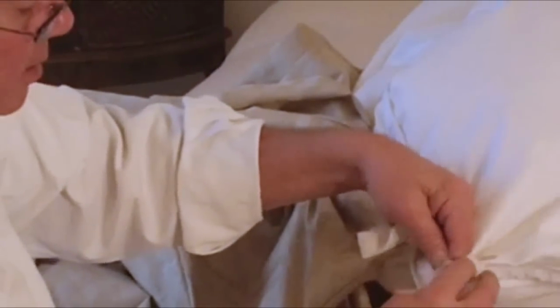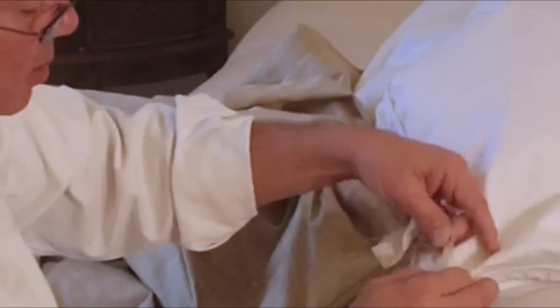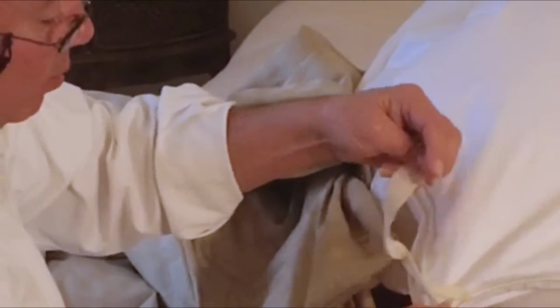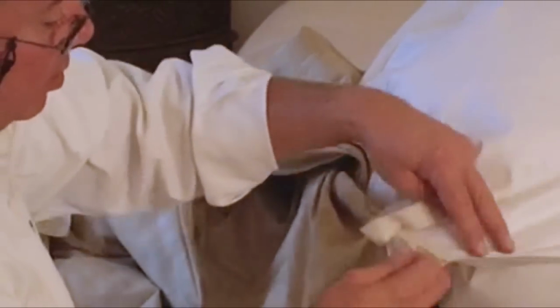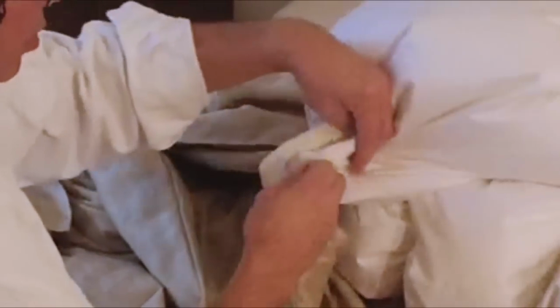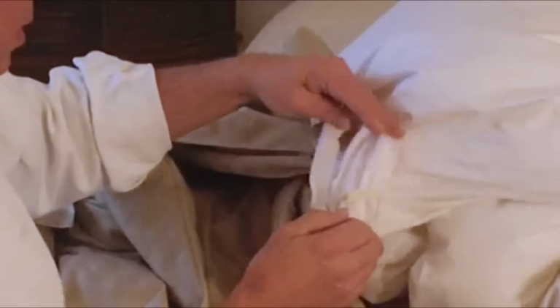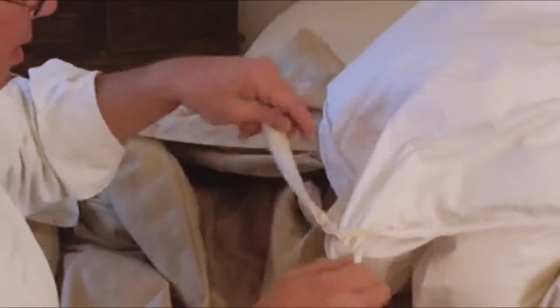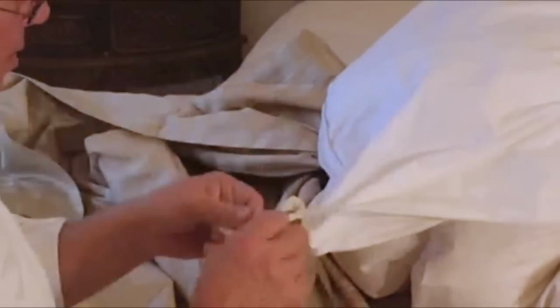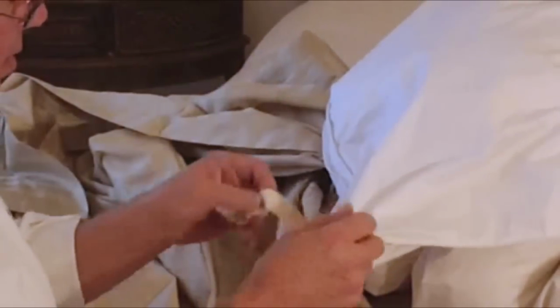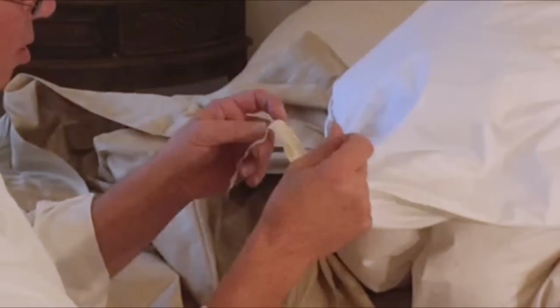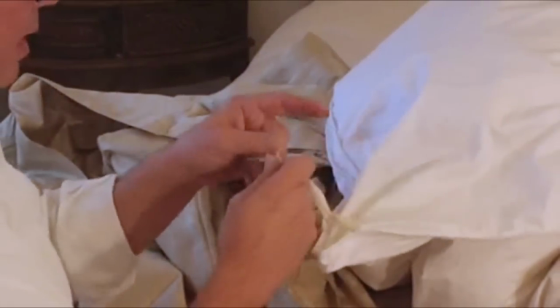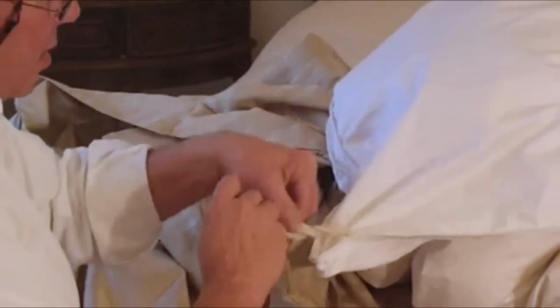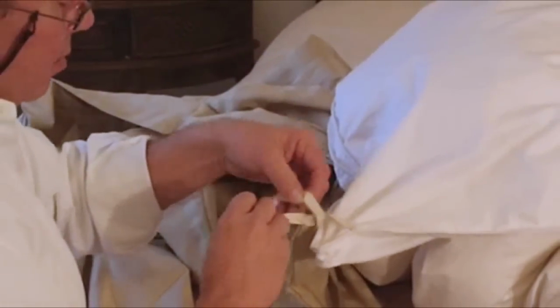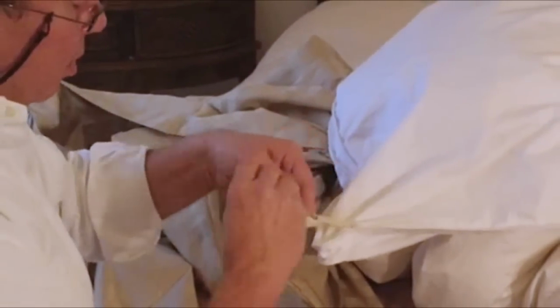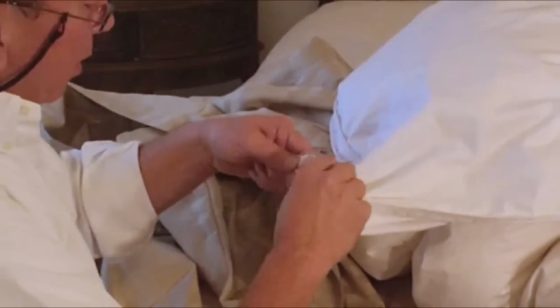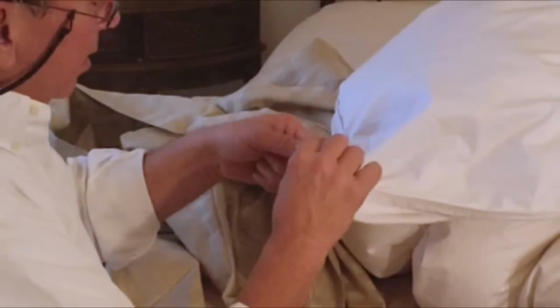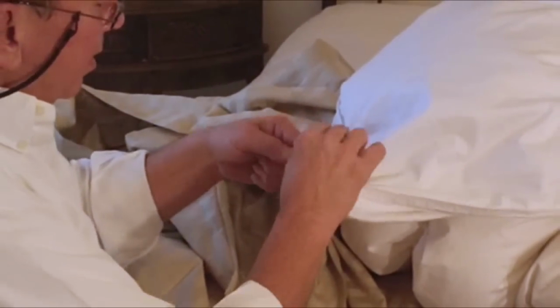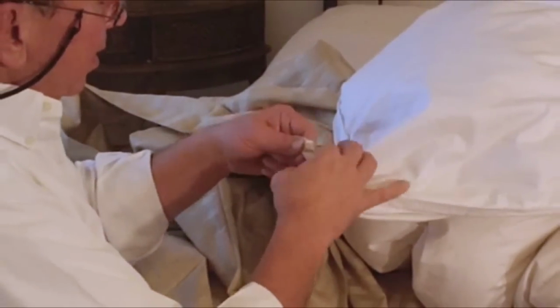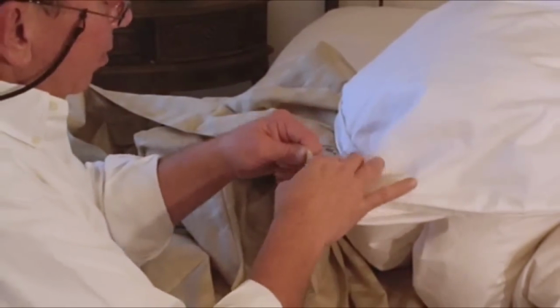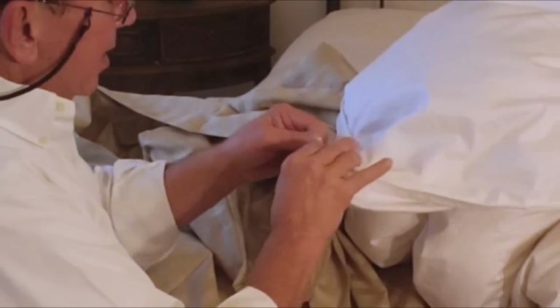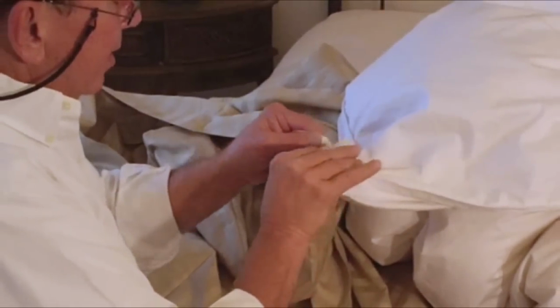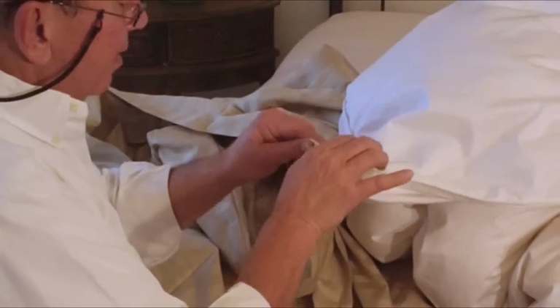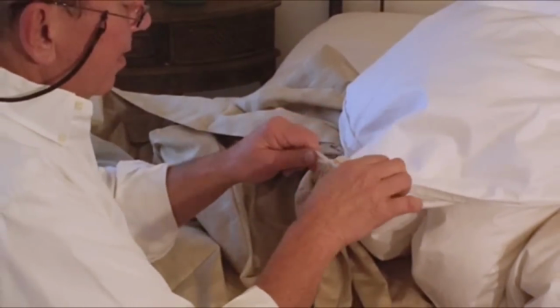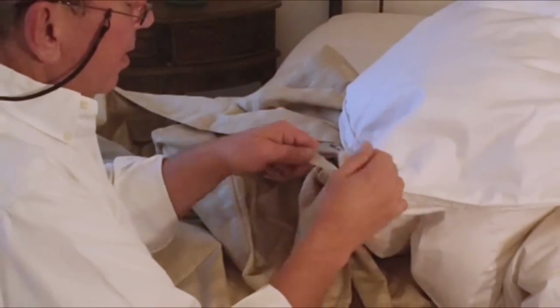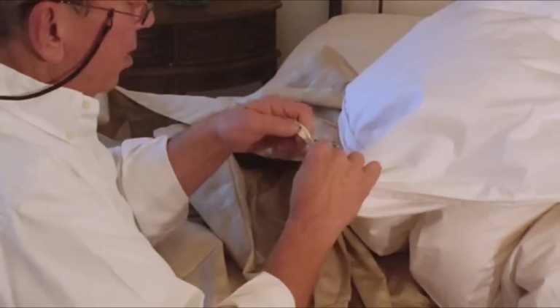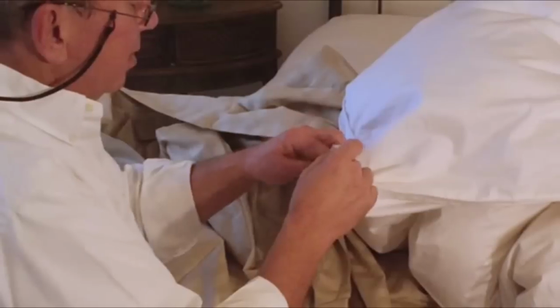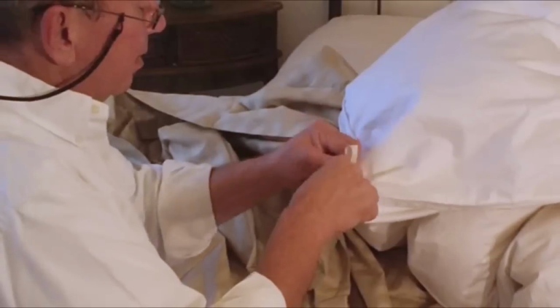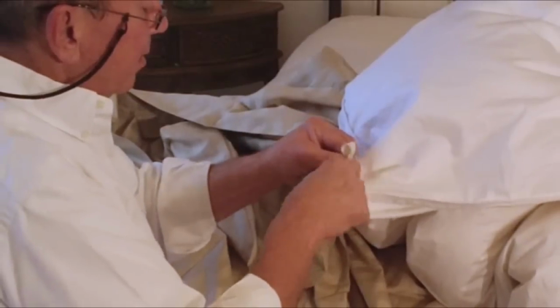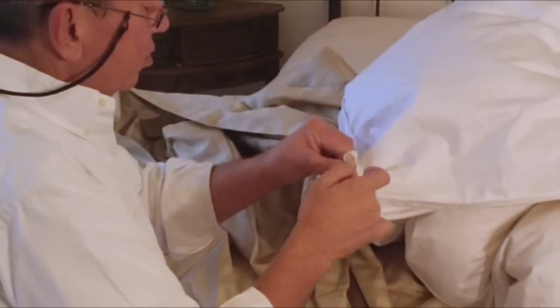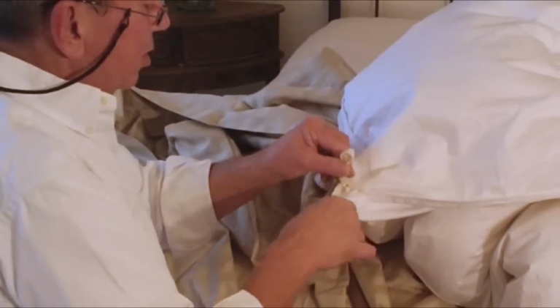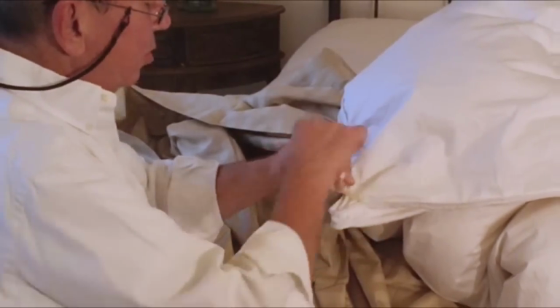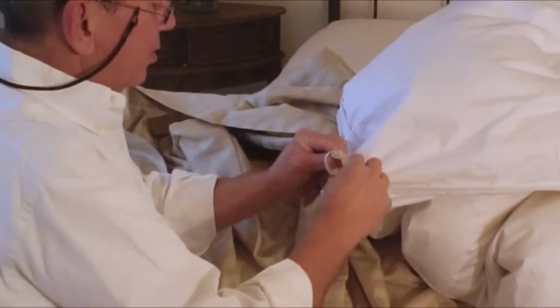Now simply what we're going to do is put the long end through the loop and tie it in a bow just like a shoelace.